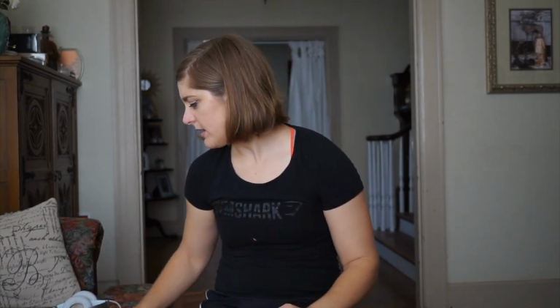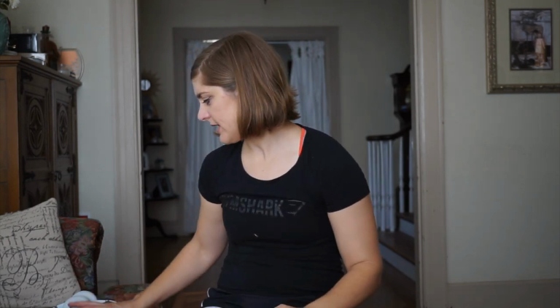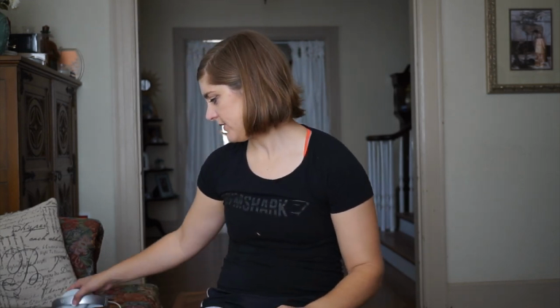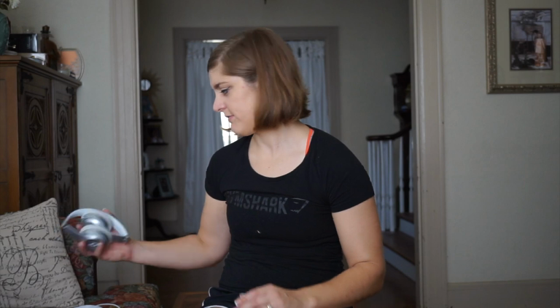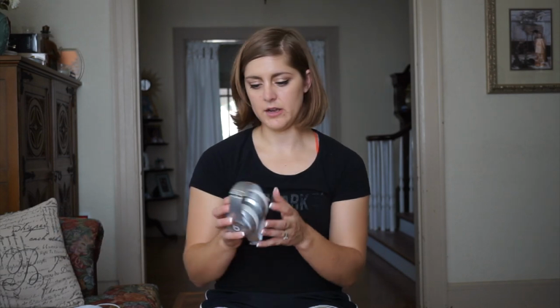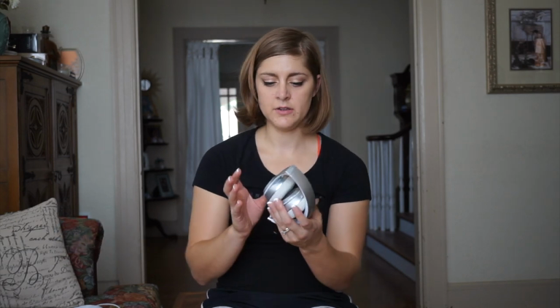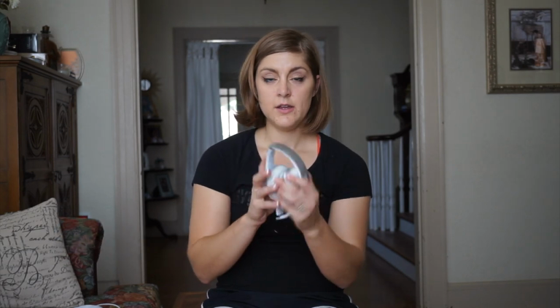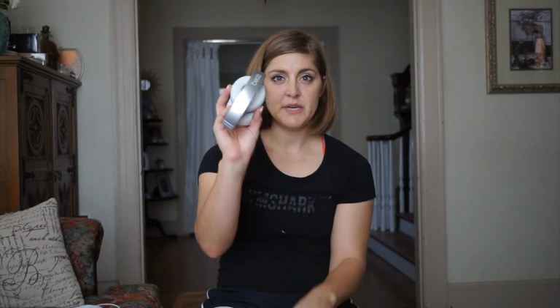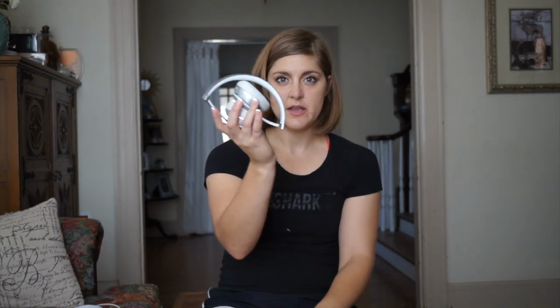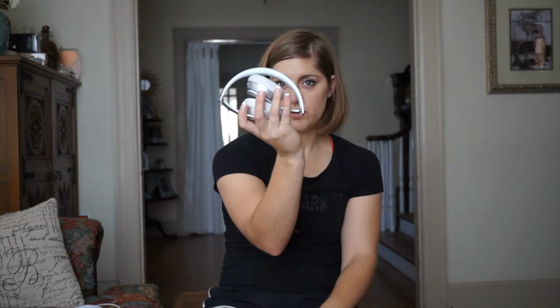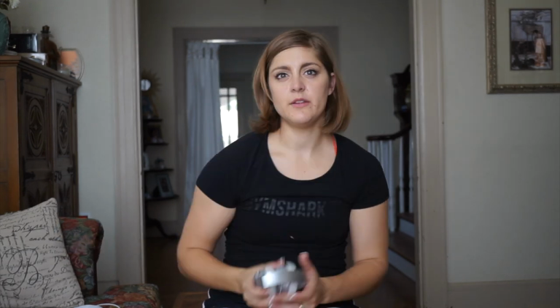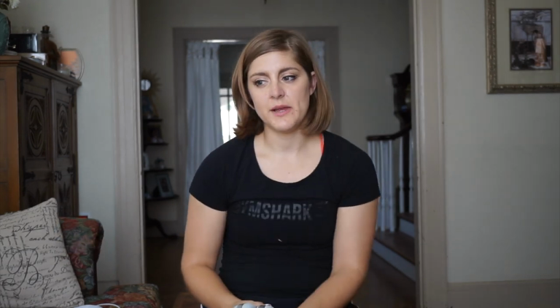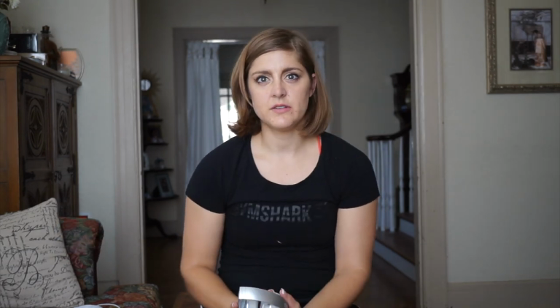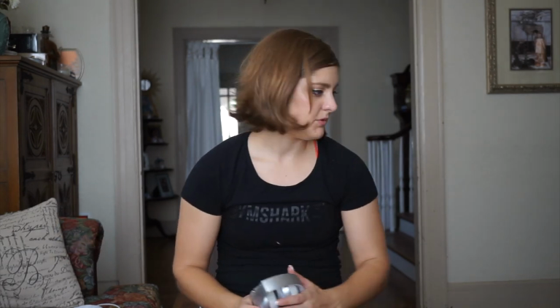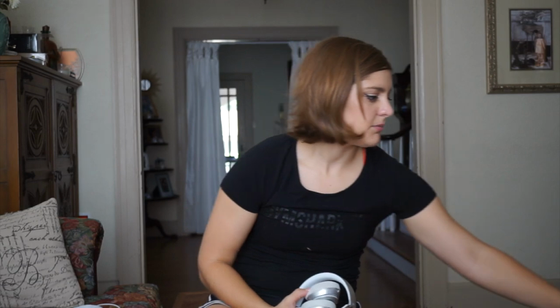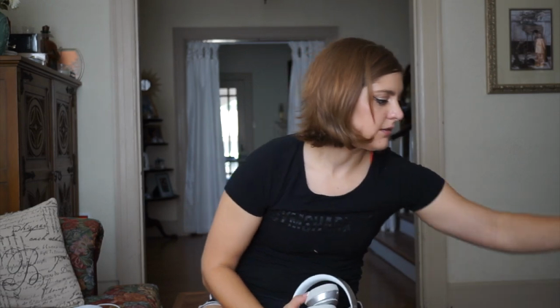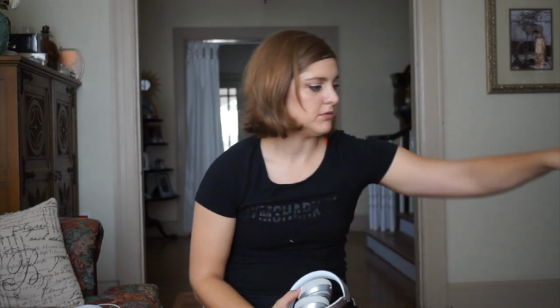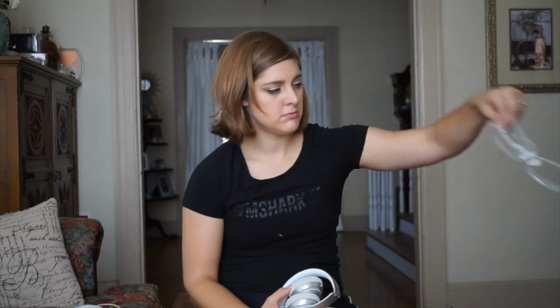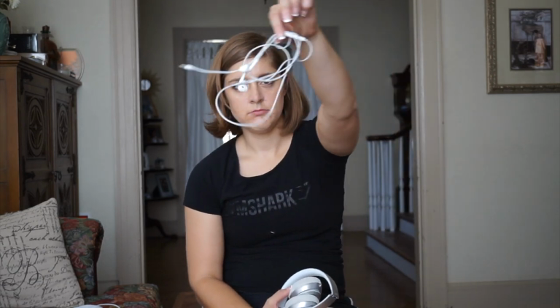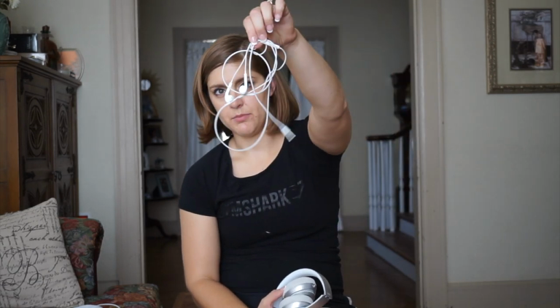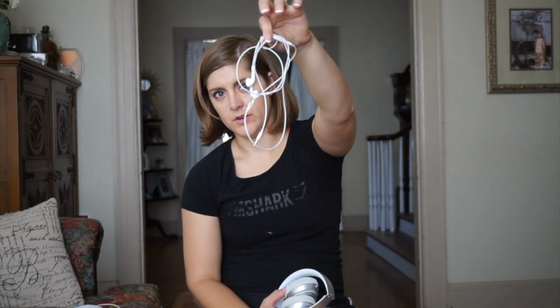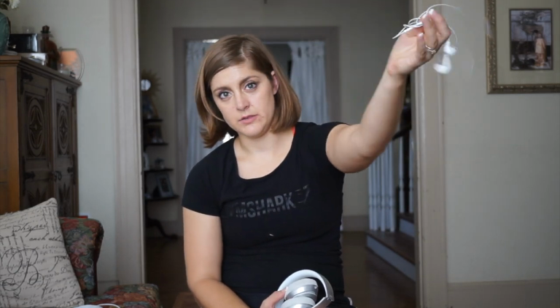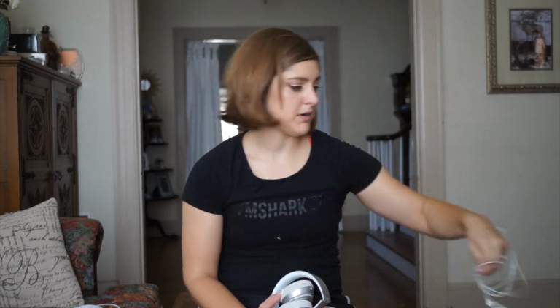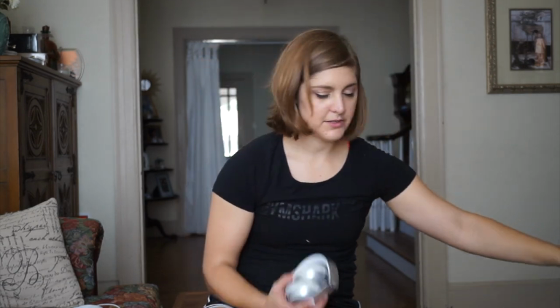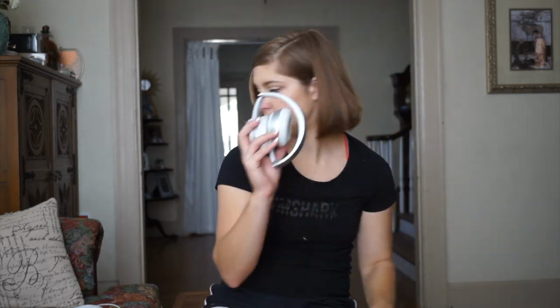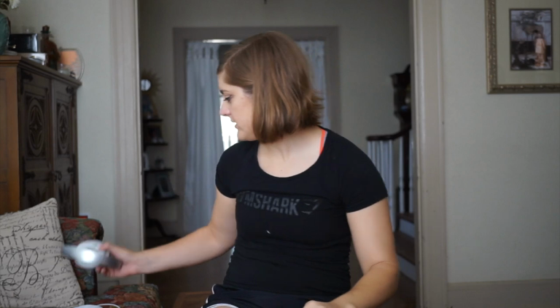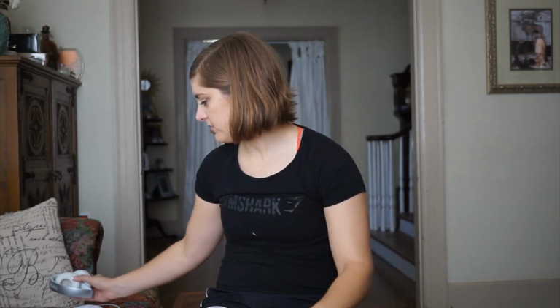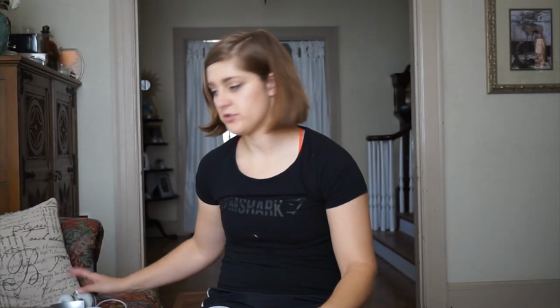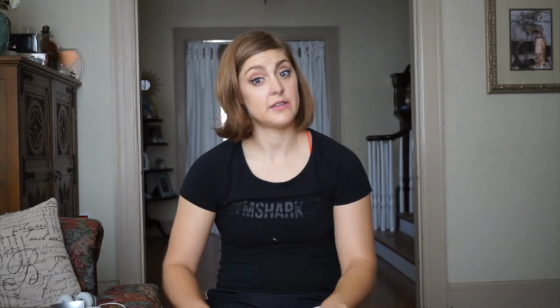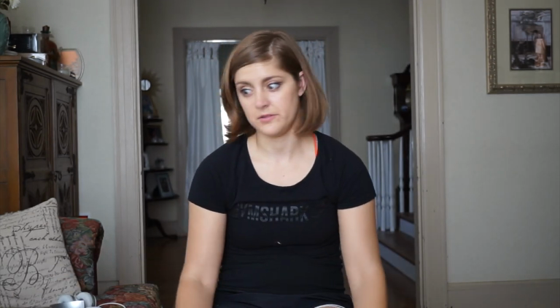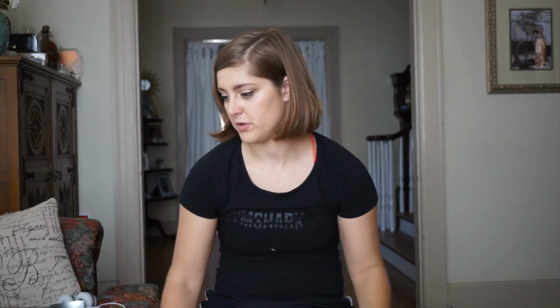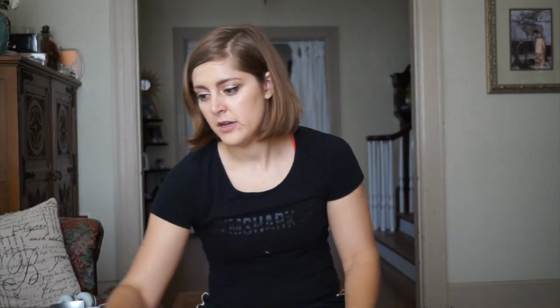The next thing I have is a pair of Beats headphones, and that's what I primarily use unless I'm using my old Apple headphones. I use these to listen to music and drown everything else out in the world.